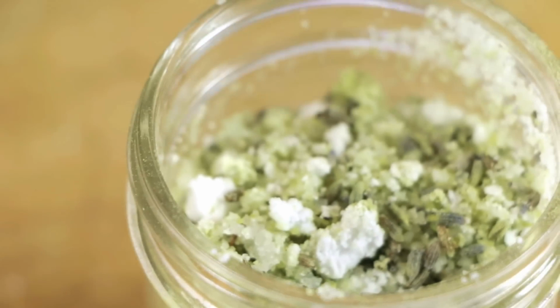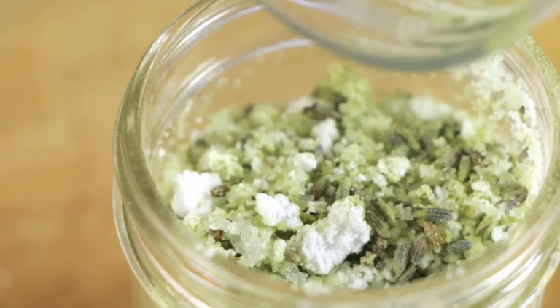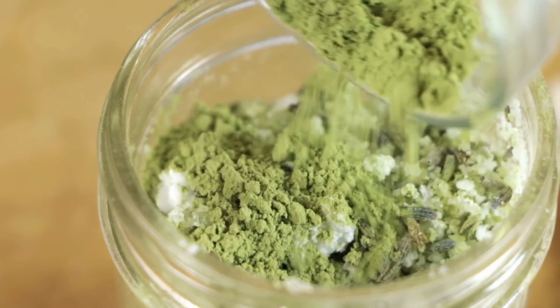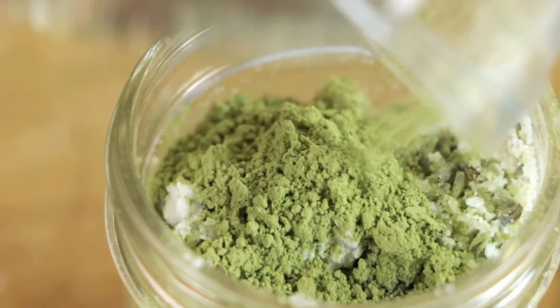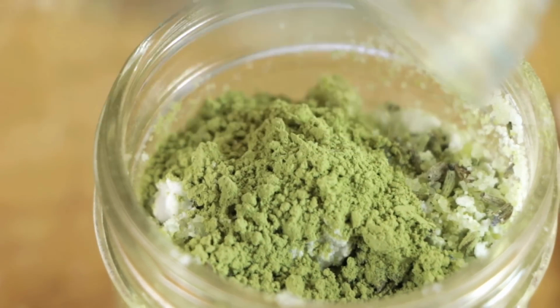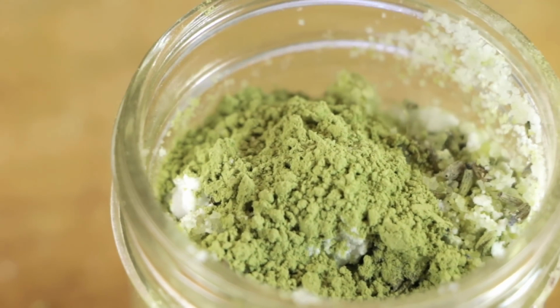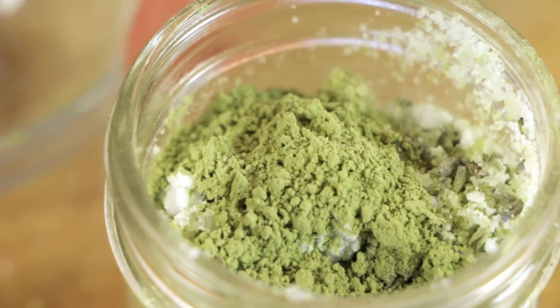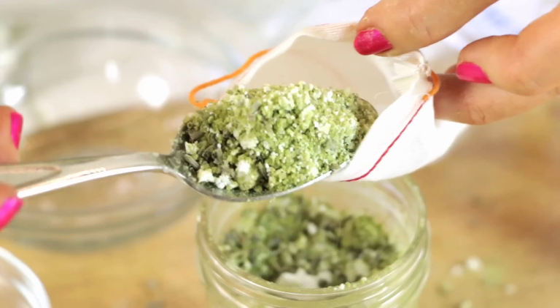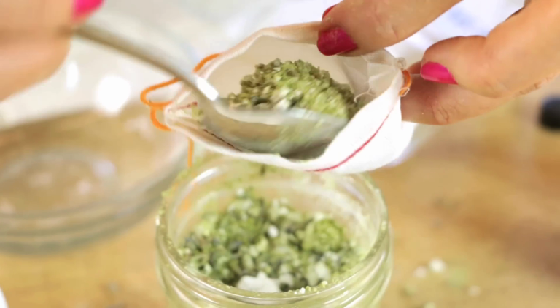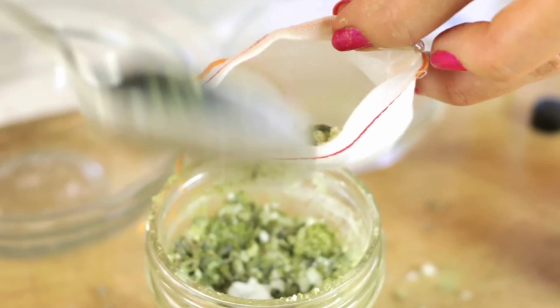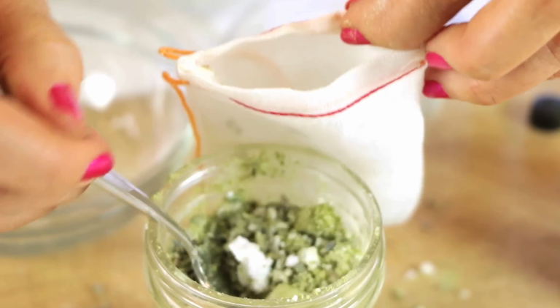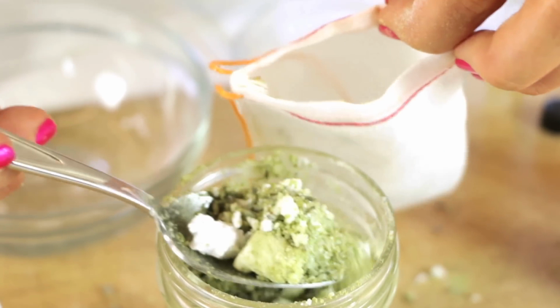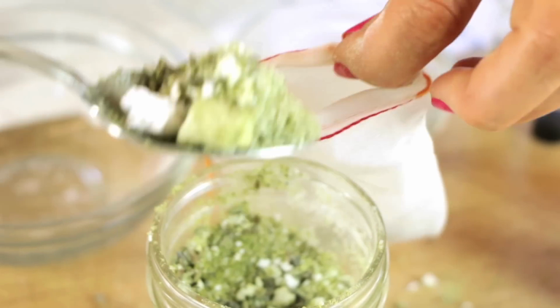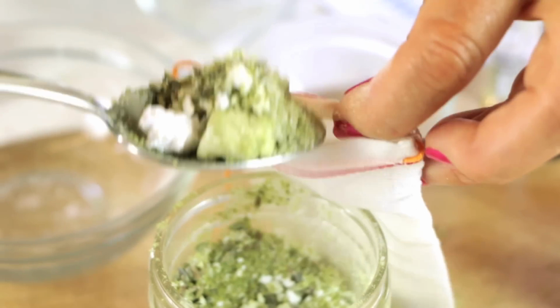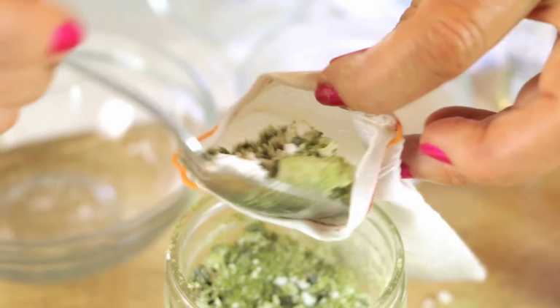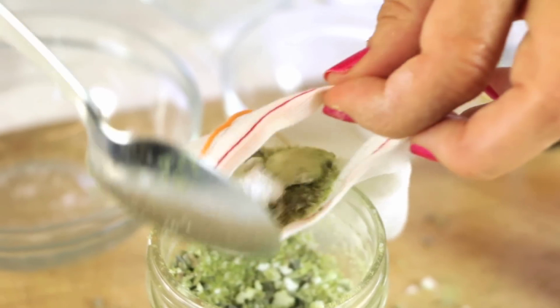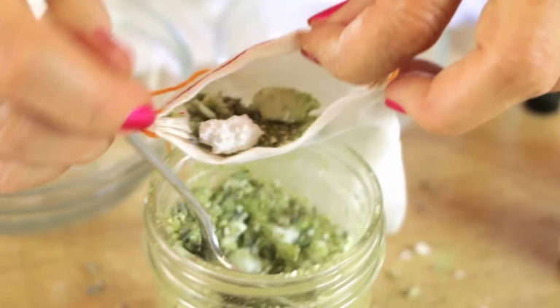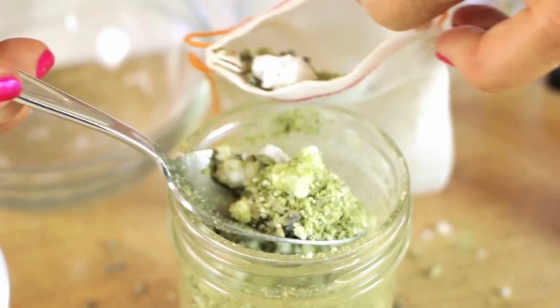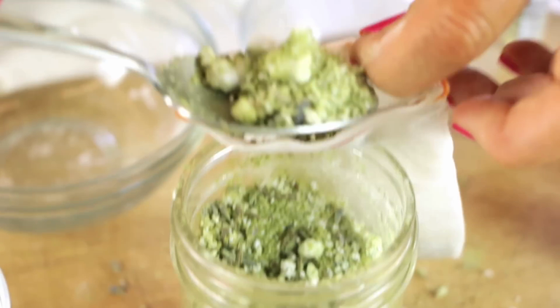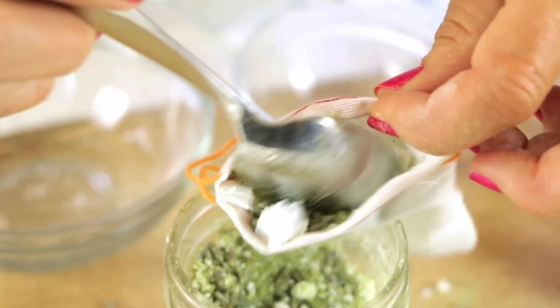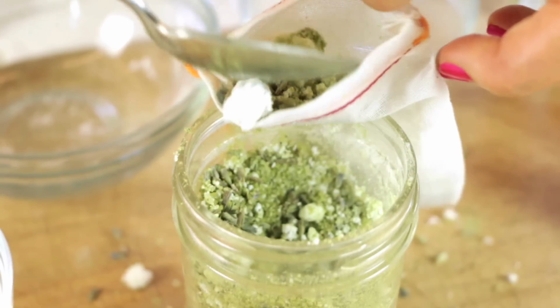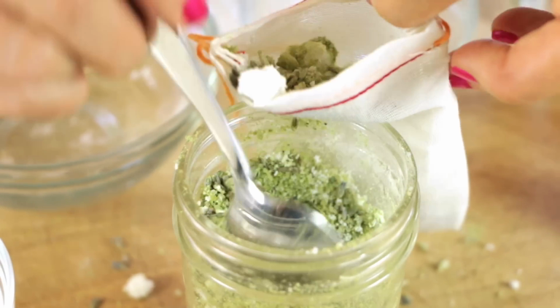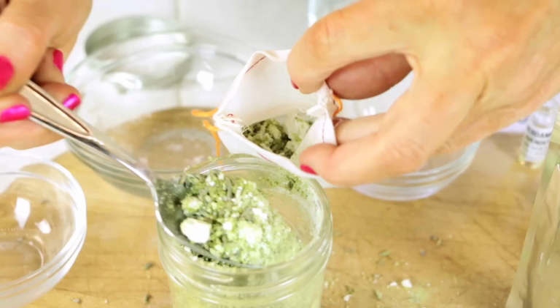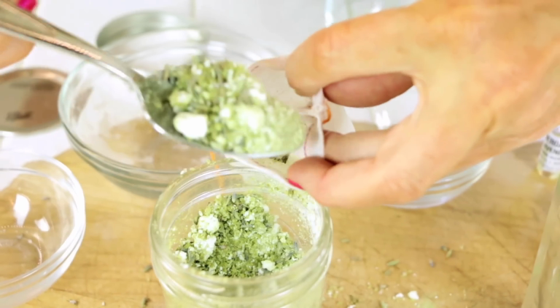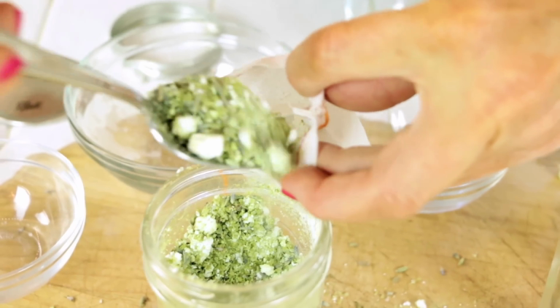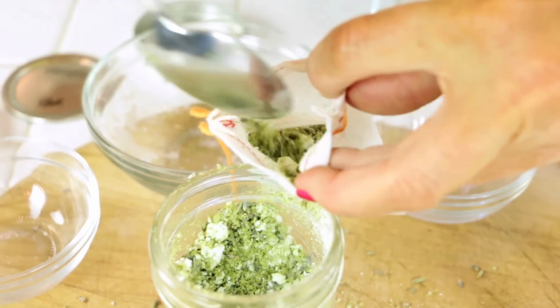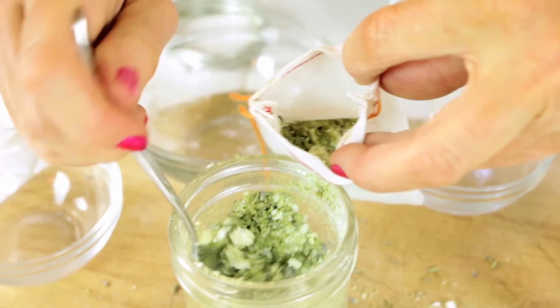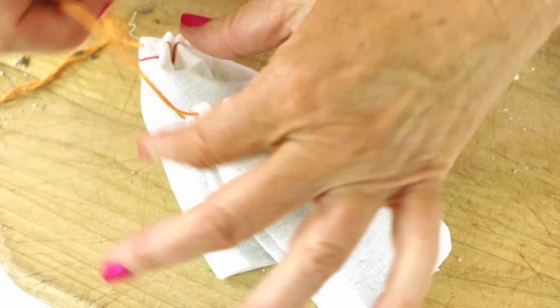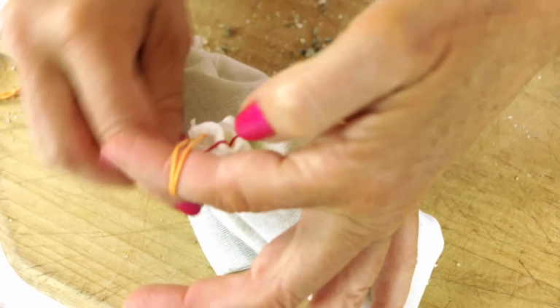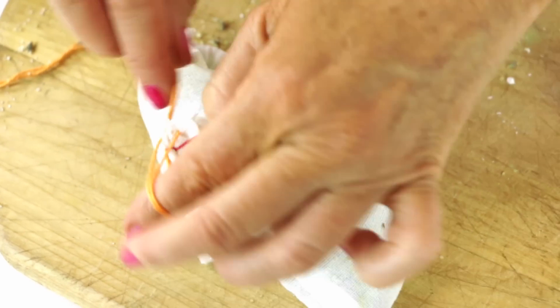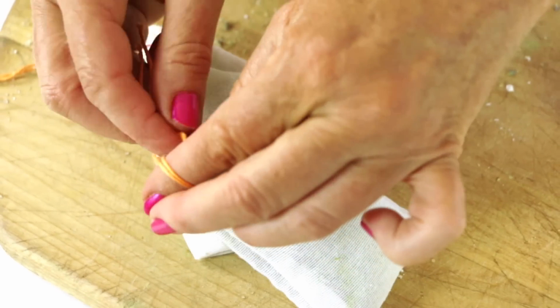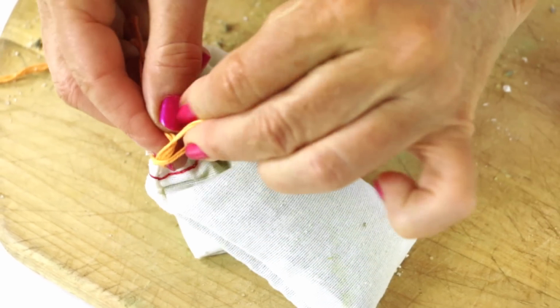Finish it up and fill up your gauze pouch, because this is what's going to go in the tub. This recipe makes two of these. Tie it up tight.